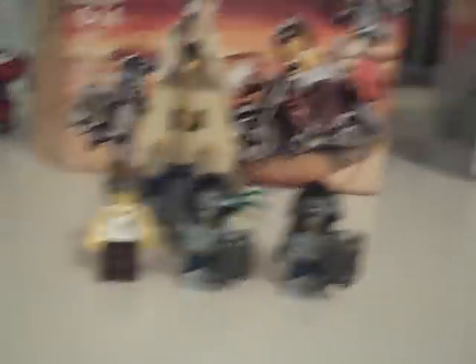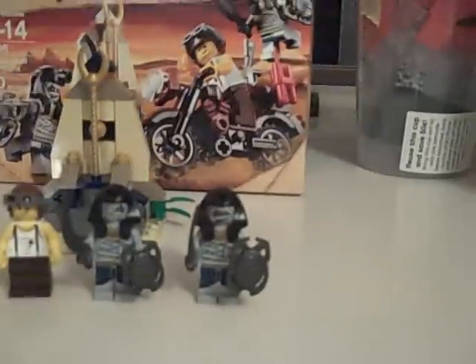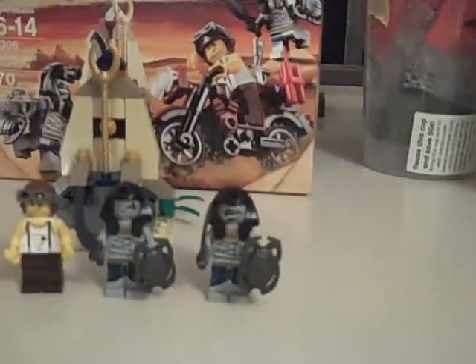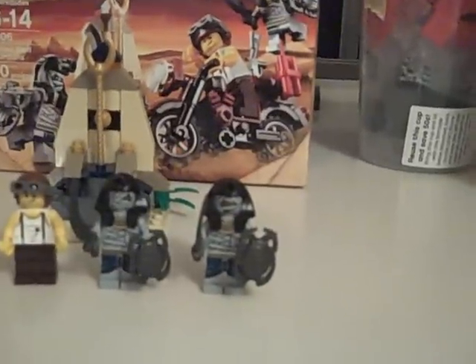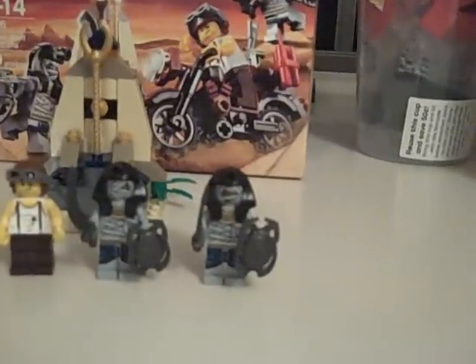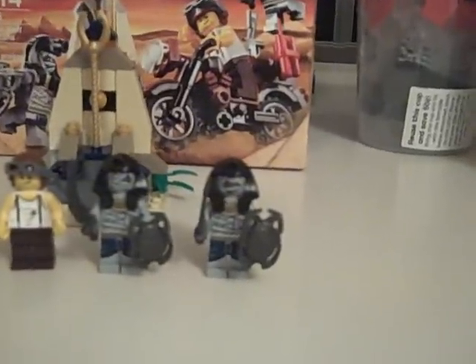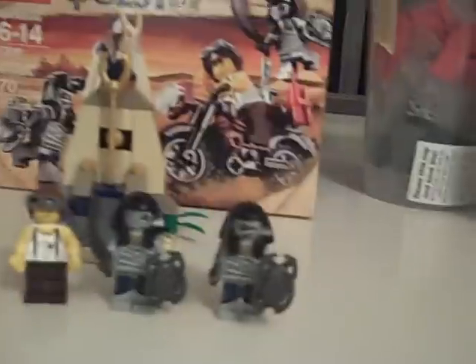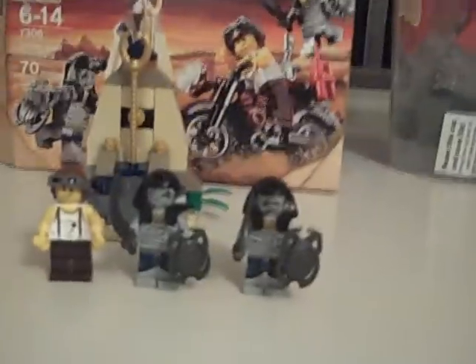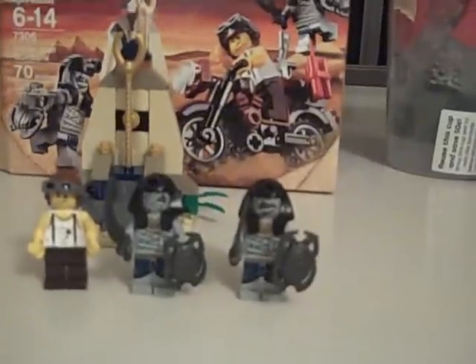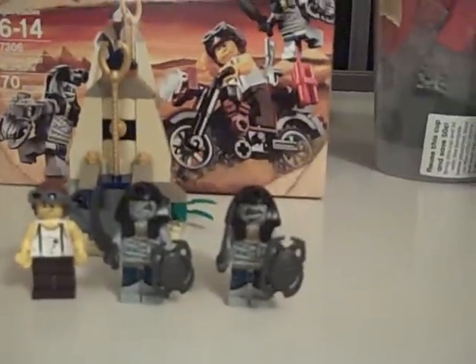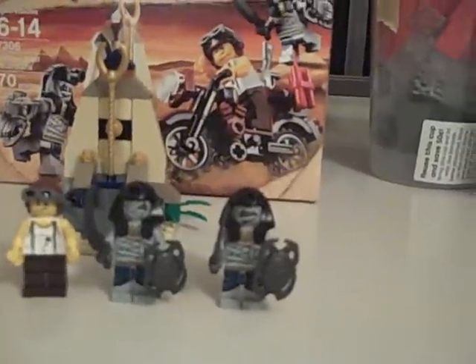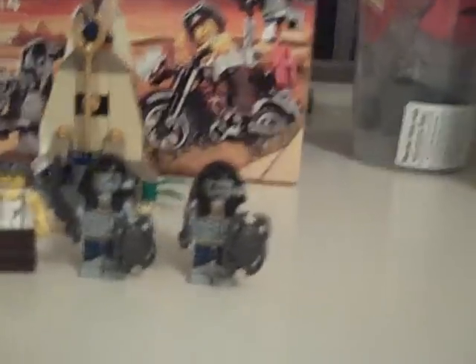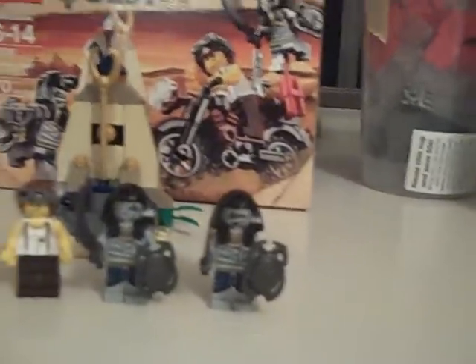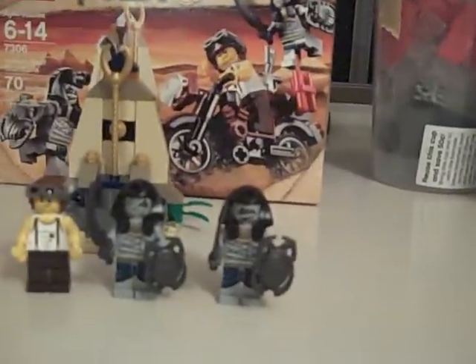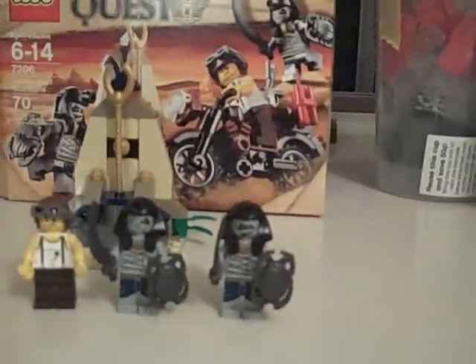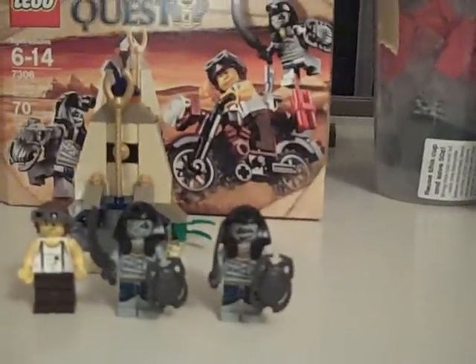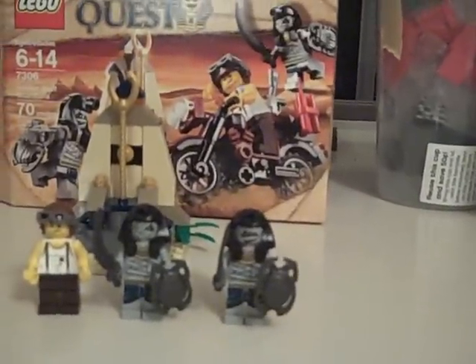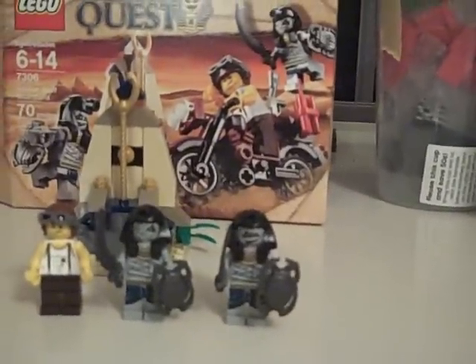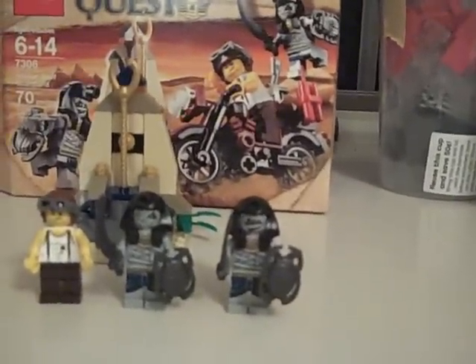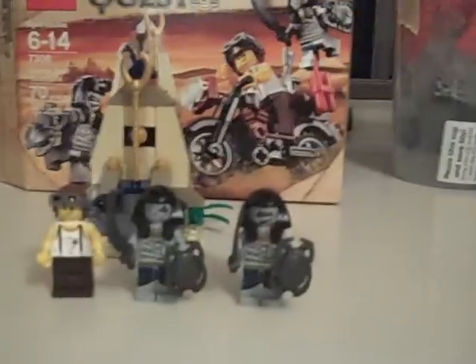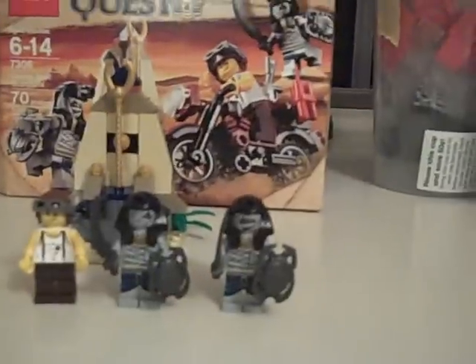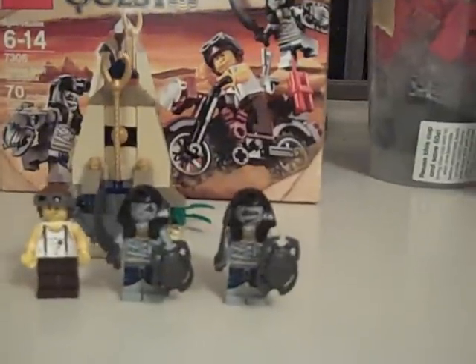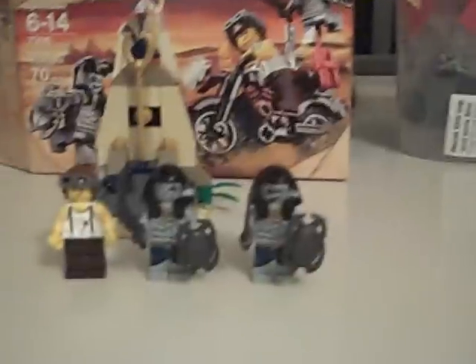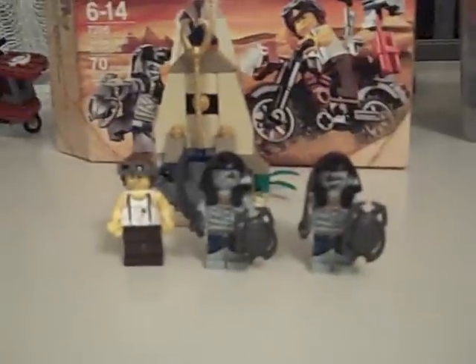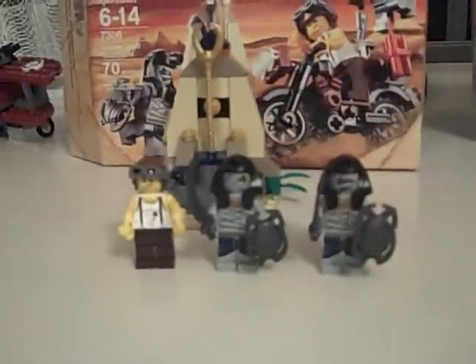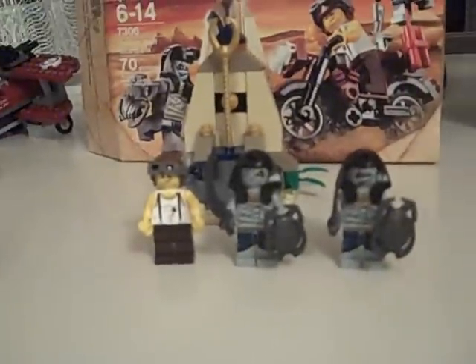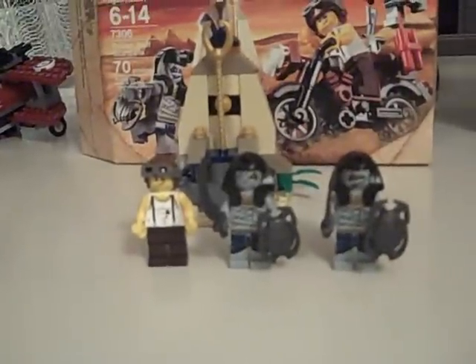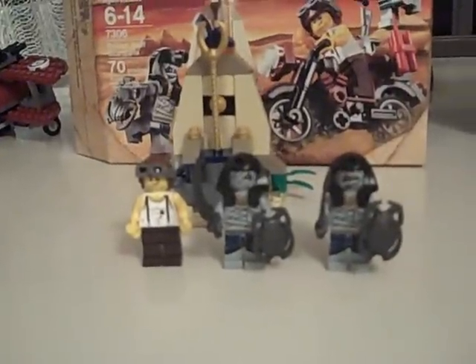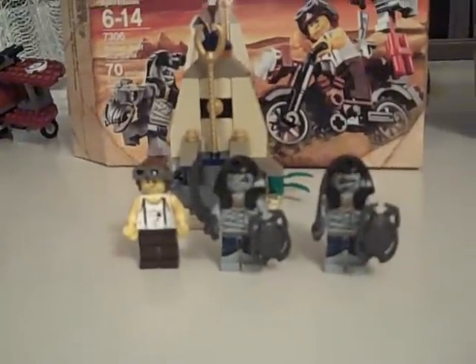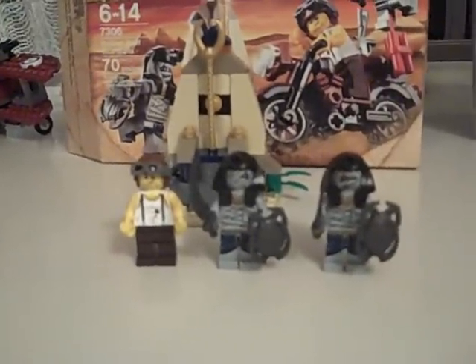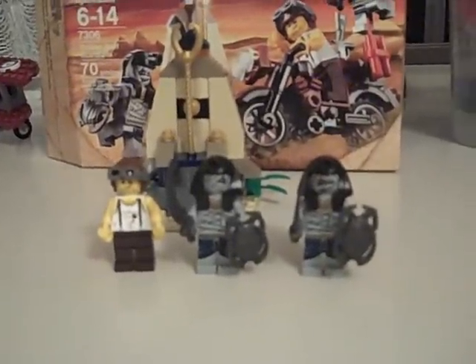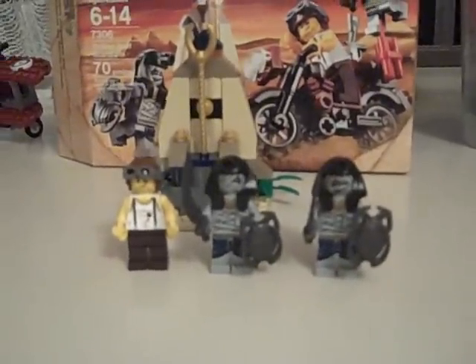This set is the Pharaoh's Quest set, number 7306, Golden Staff Guardians. It has 7 pieces and is recommended for ages 6 to 14.